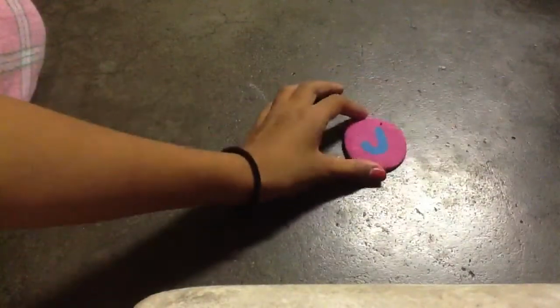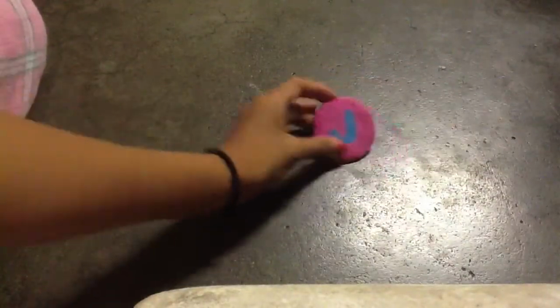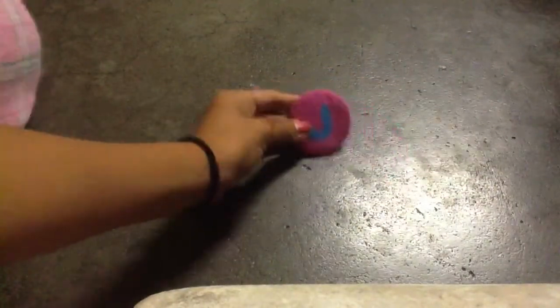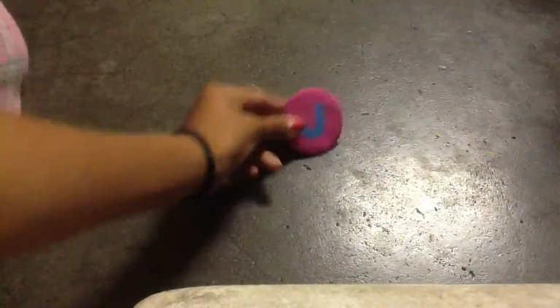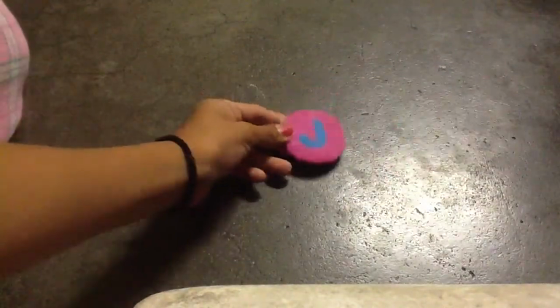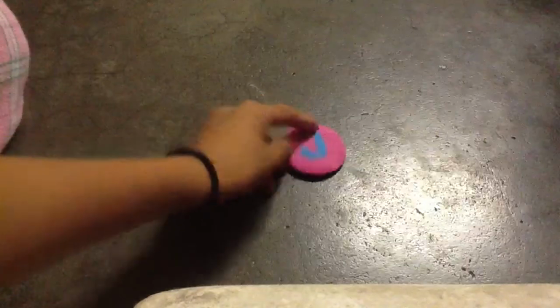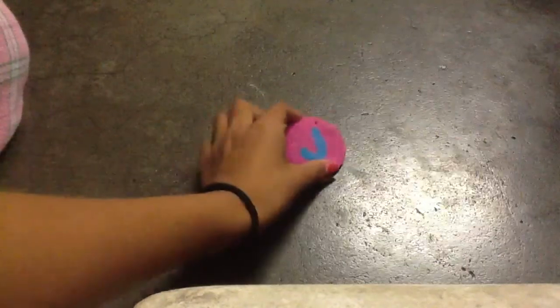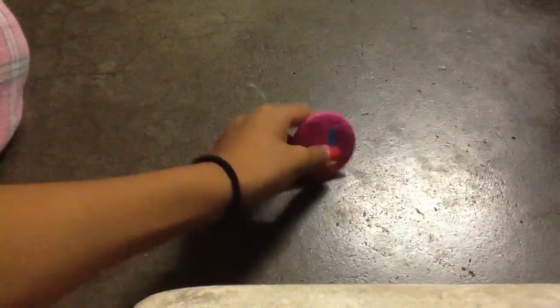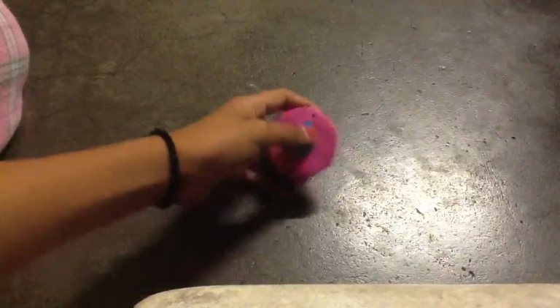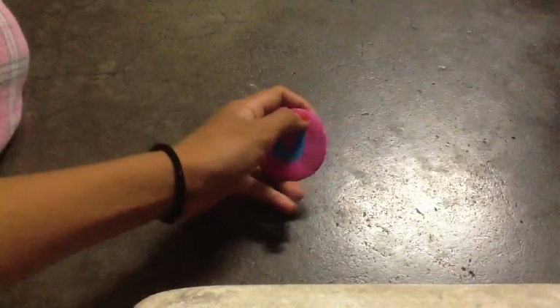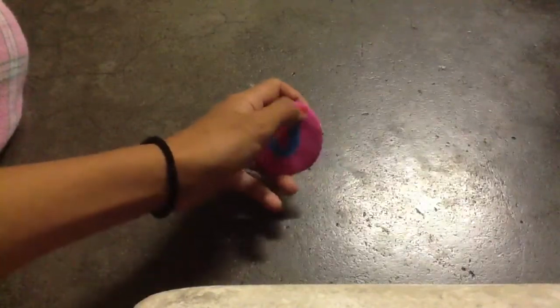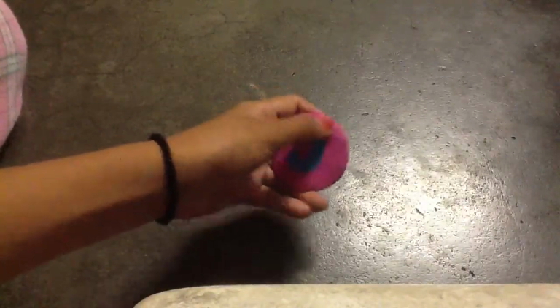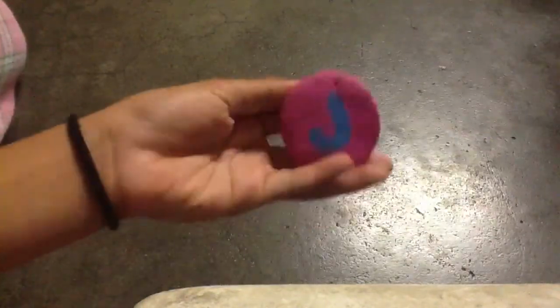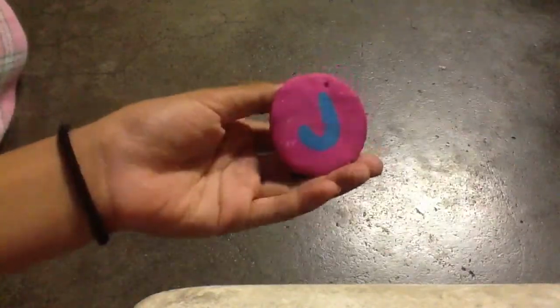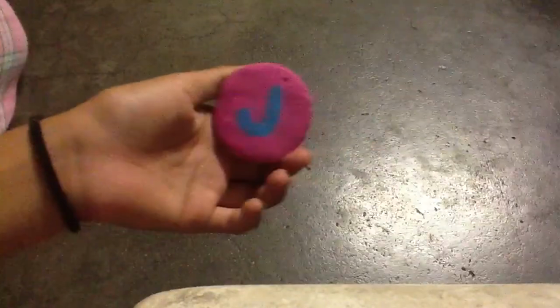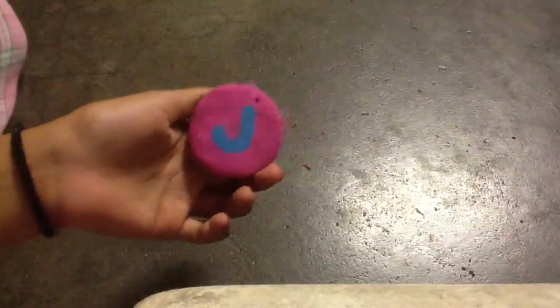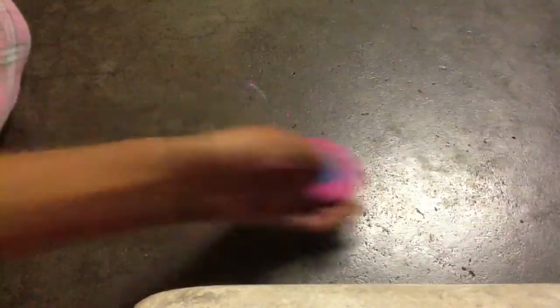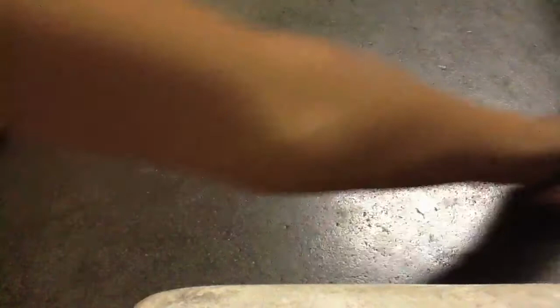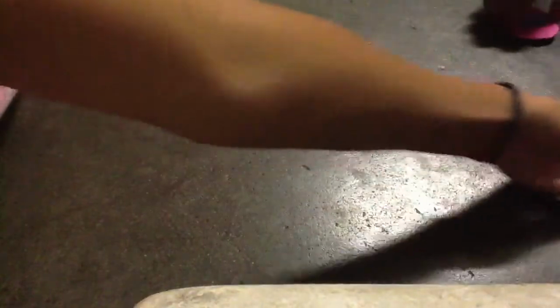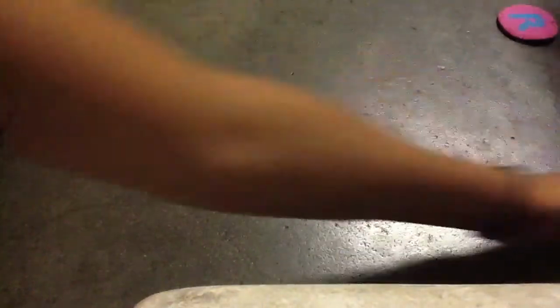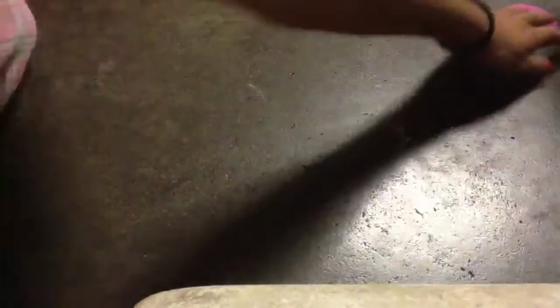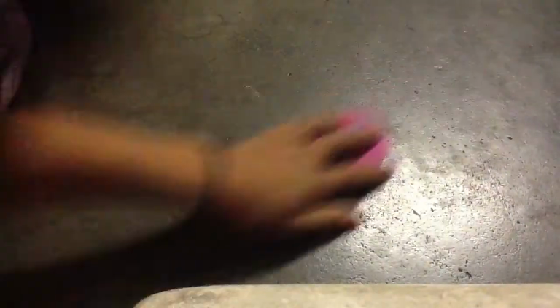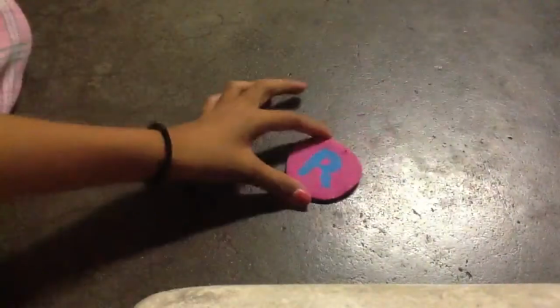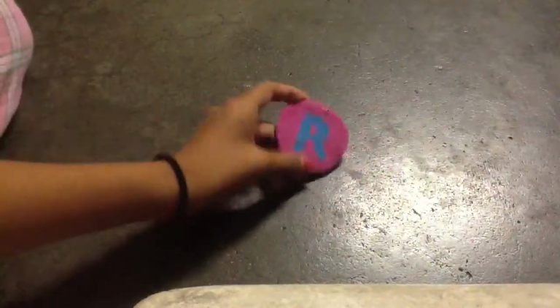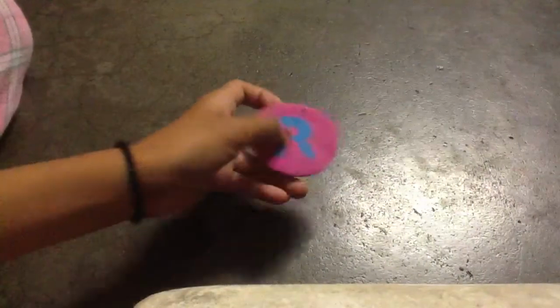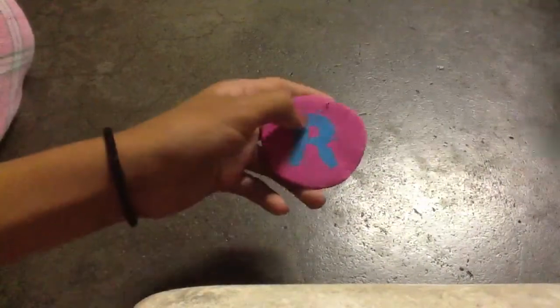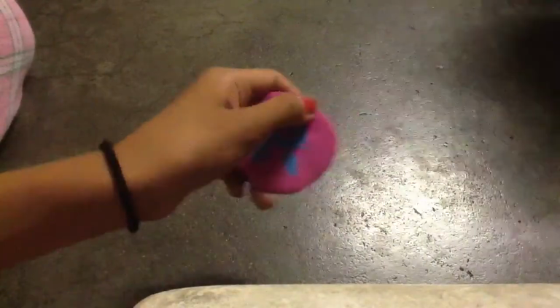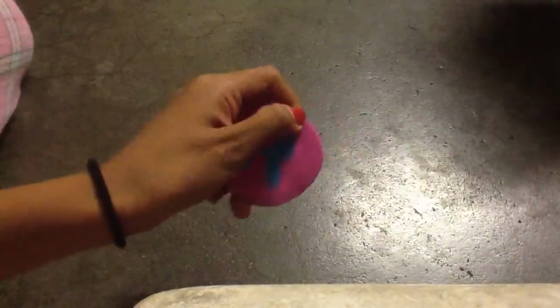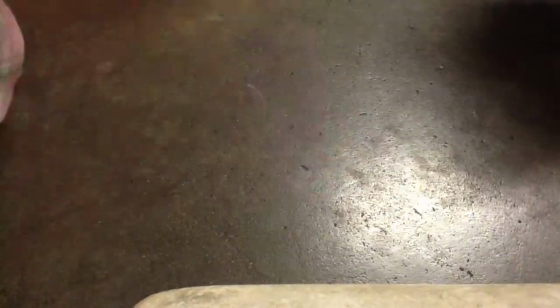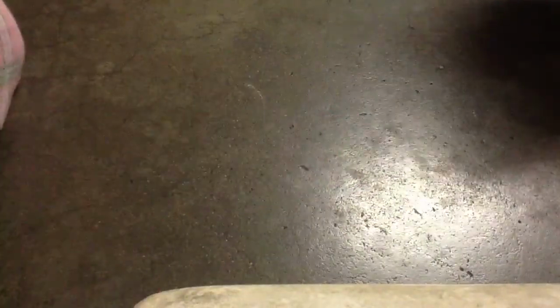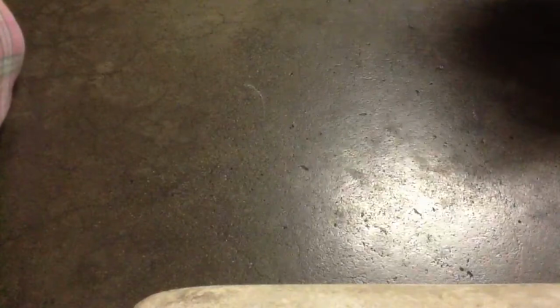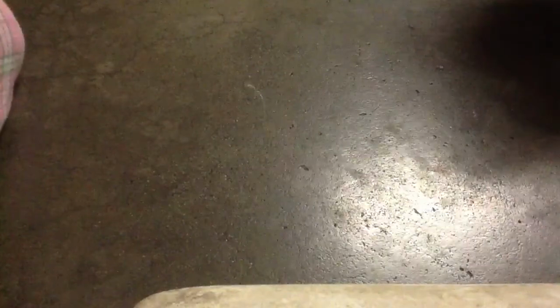This is my J. That hole right there is so we can hang it up on a wall. This is another one — an R for Roselle. That J one was for me, Joy Lynn.